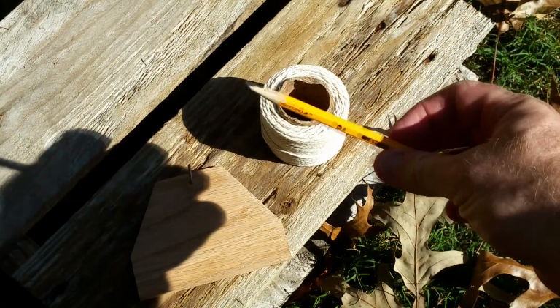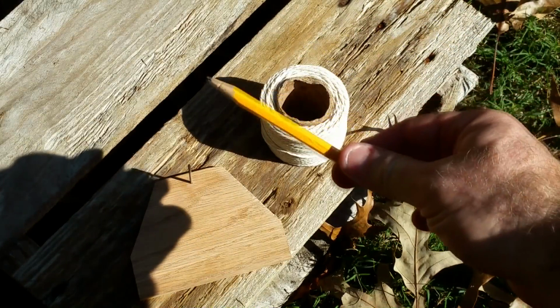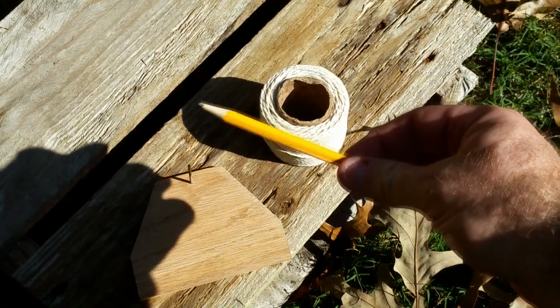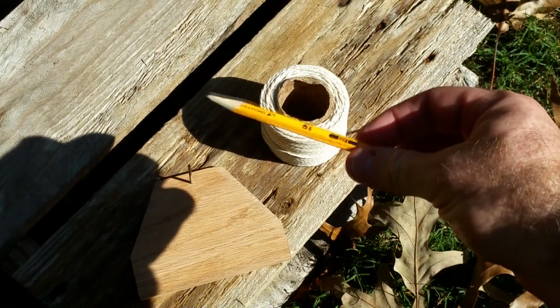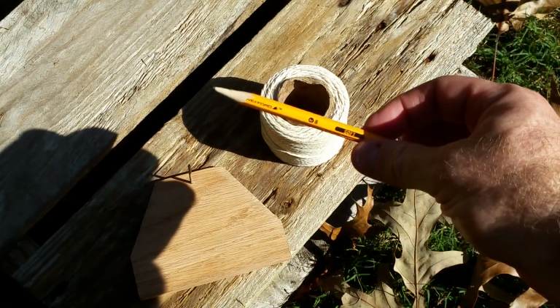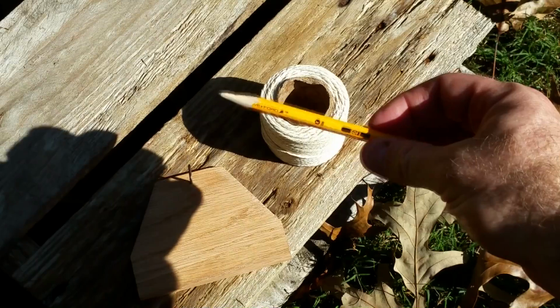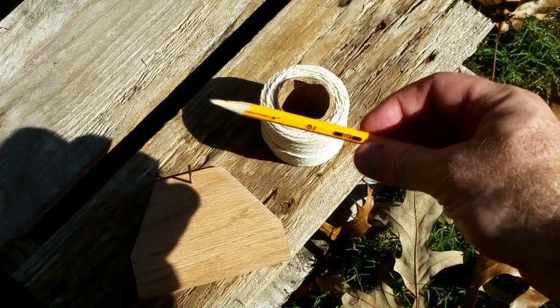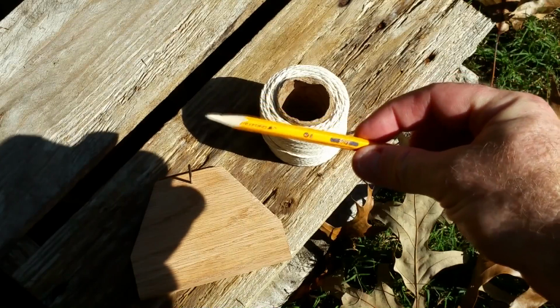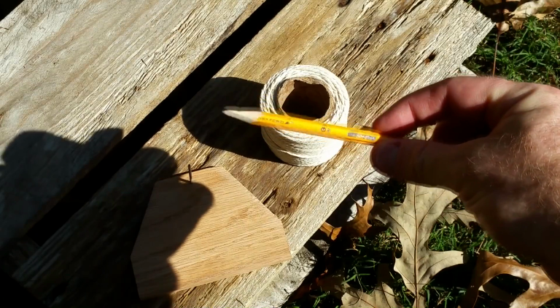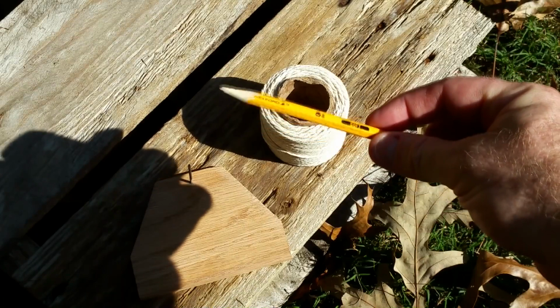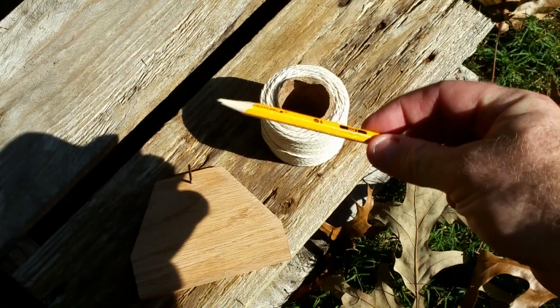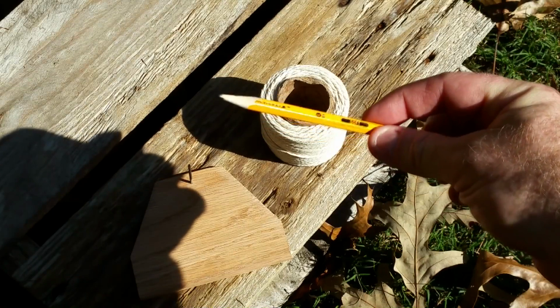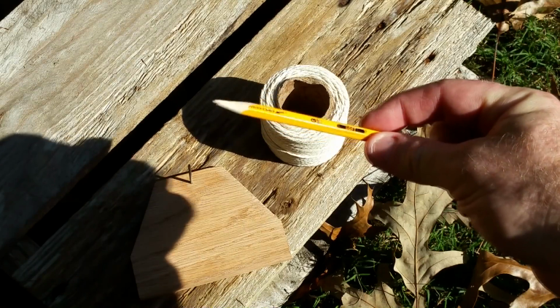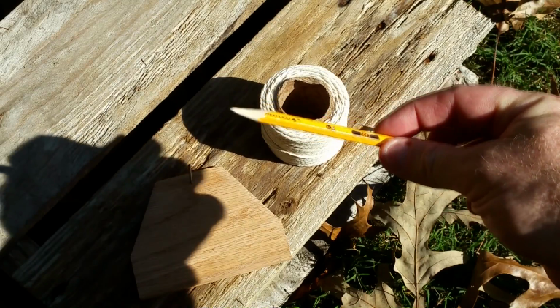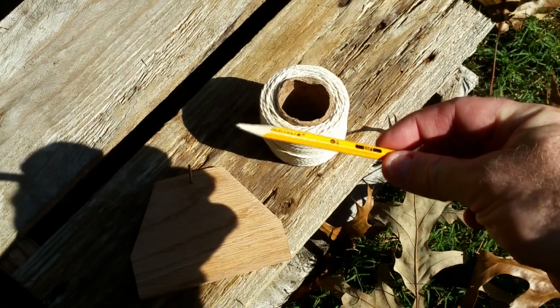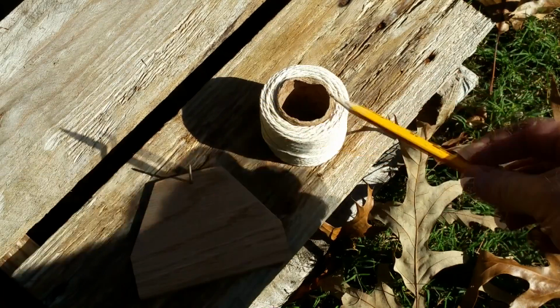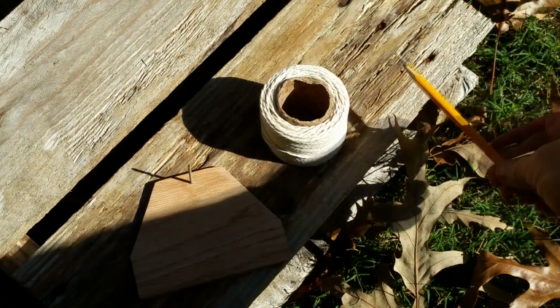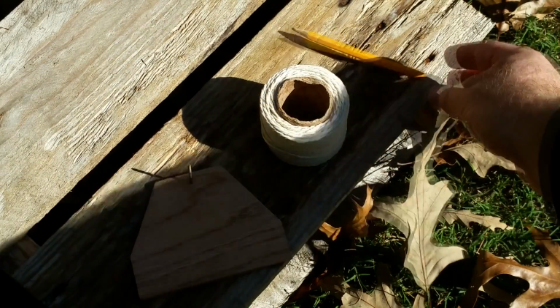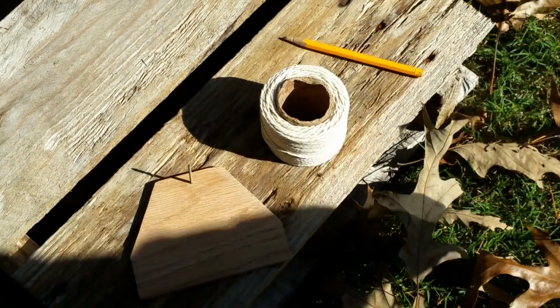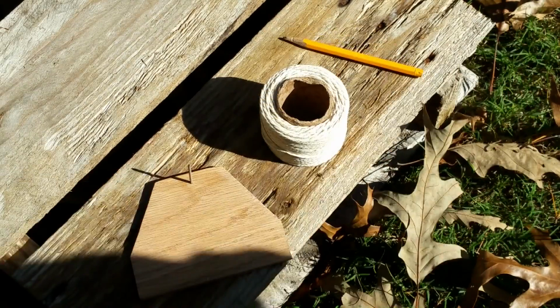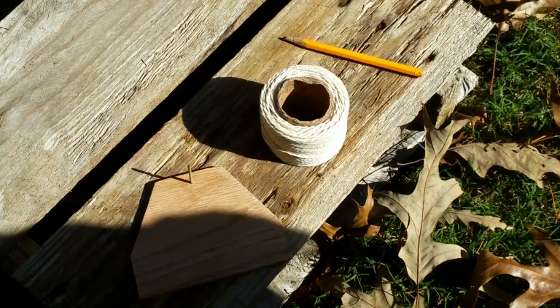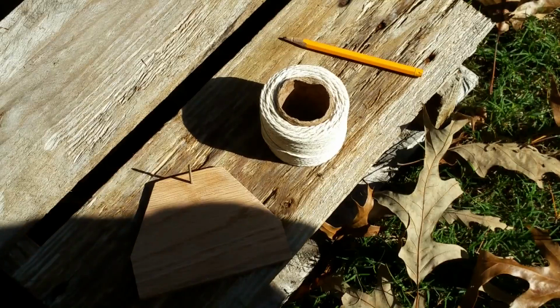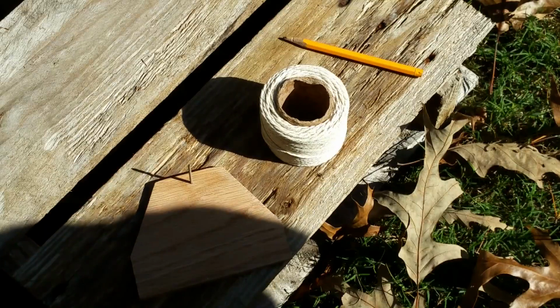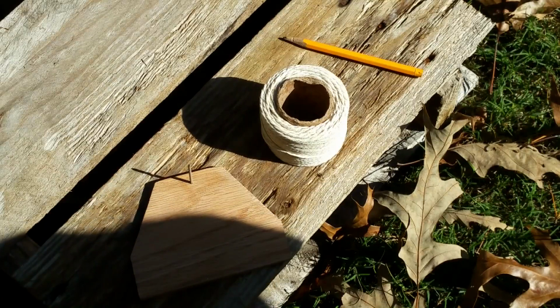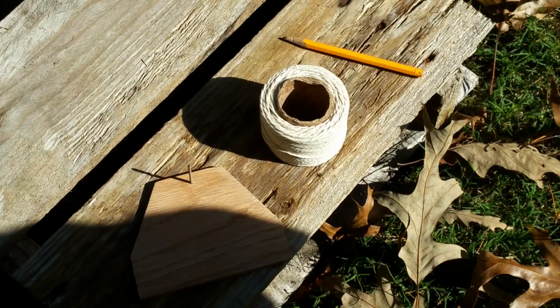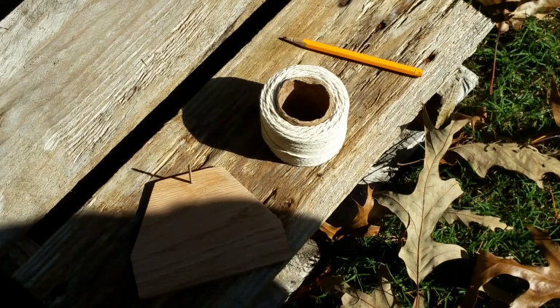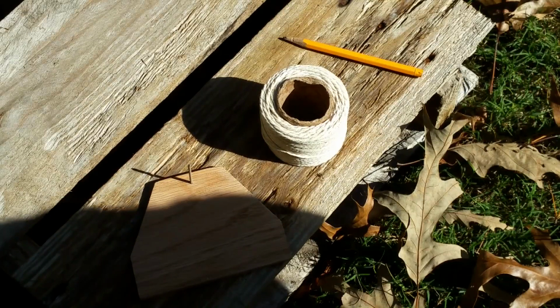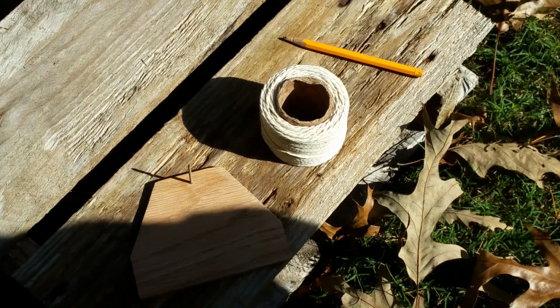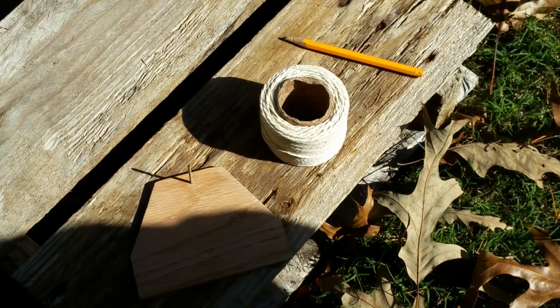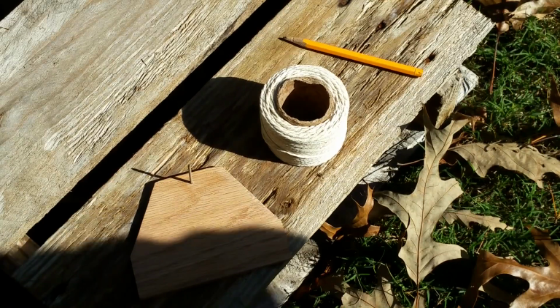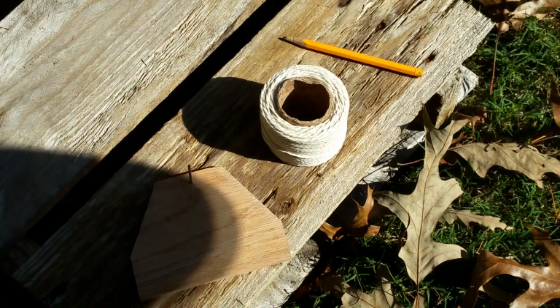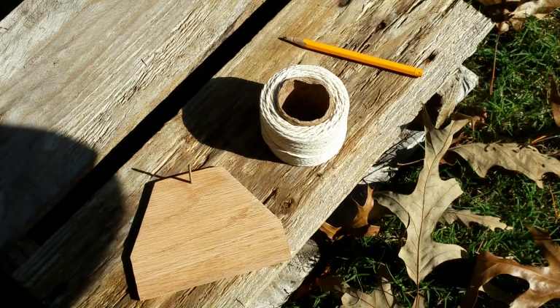And some type of marking device — pencil, sharpie, whatever — so we can mark the shadow. Let me move the camera here a bit and orient the board so we can start taking some measurements.